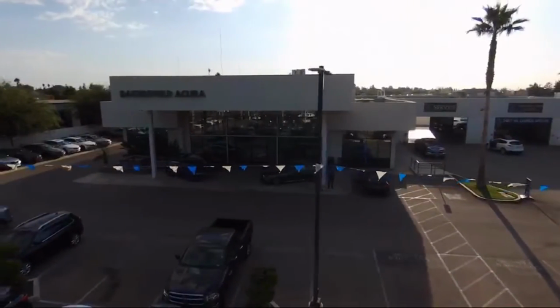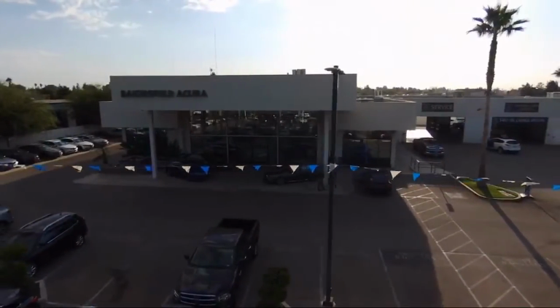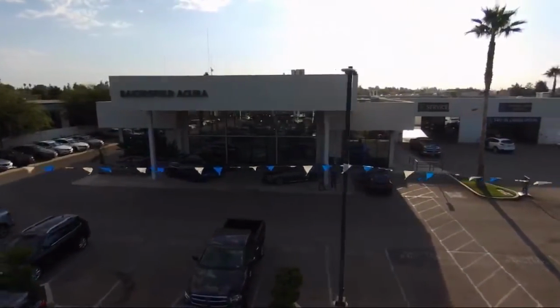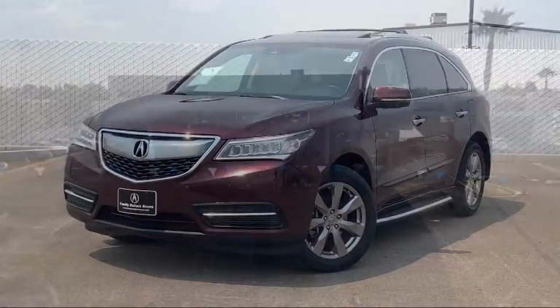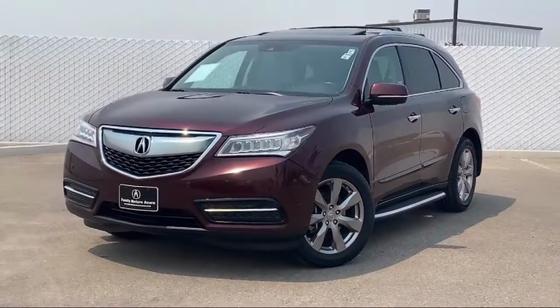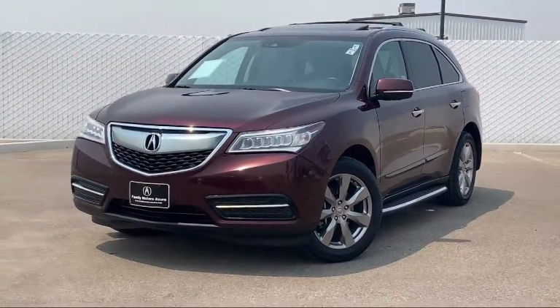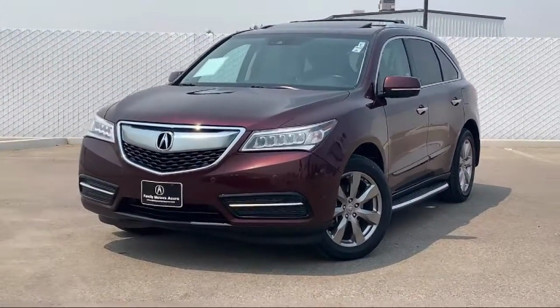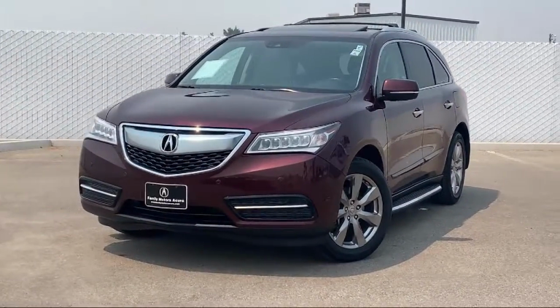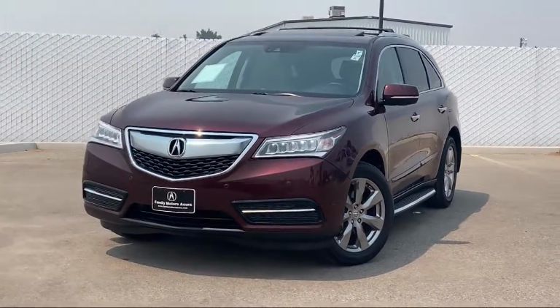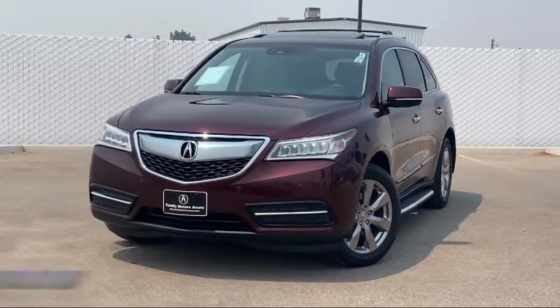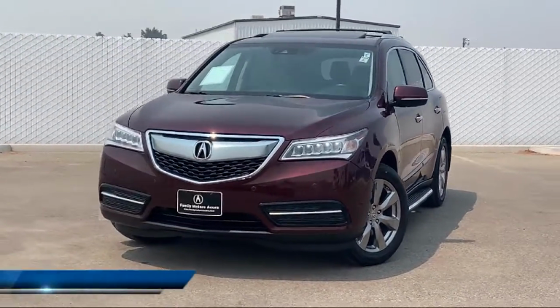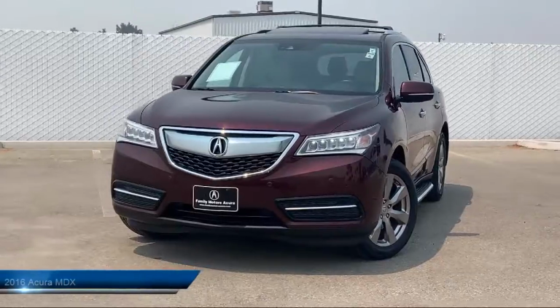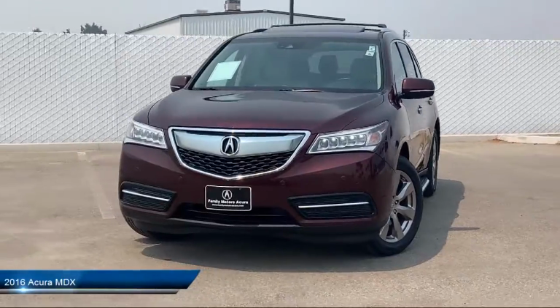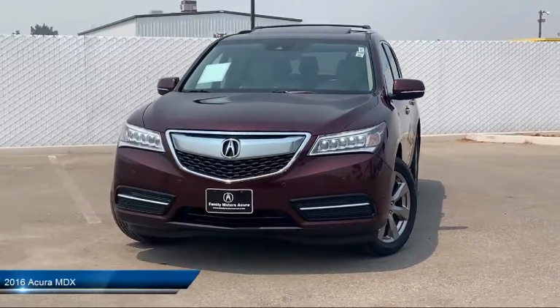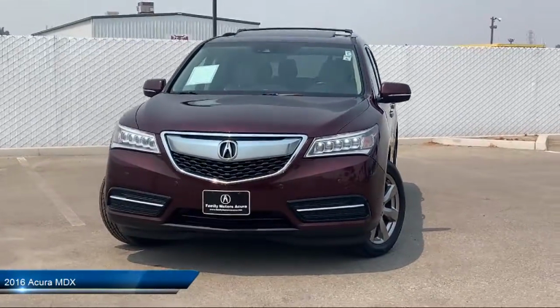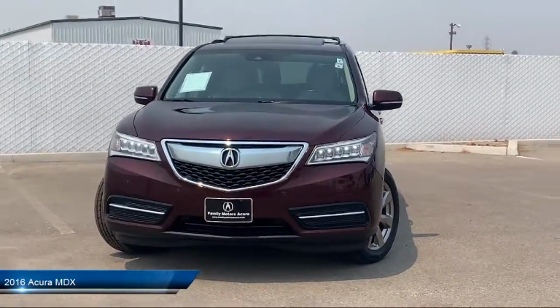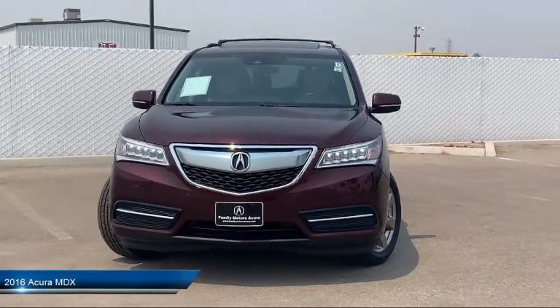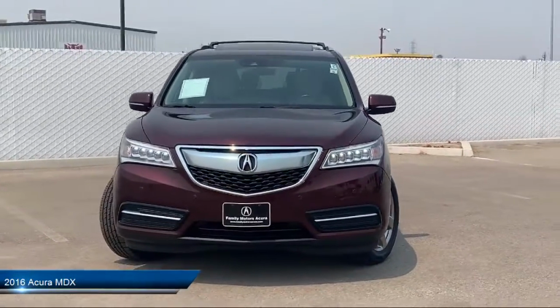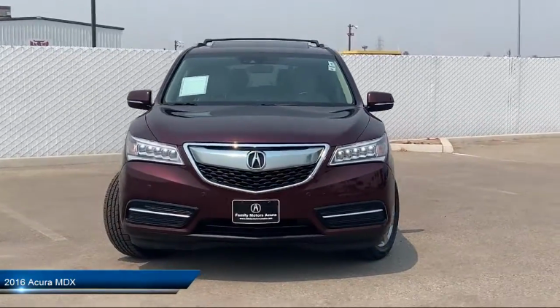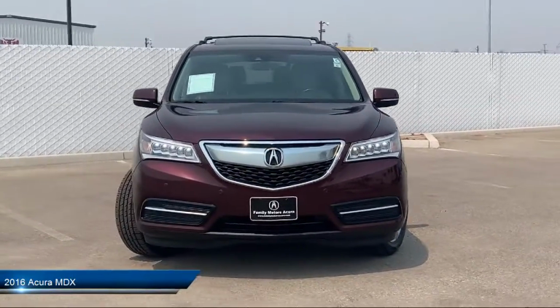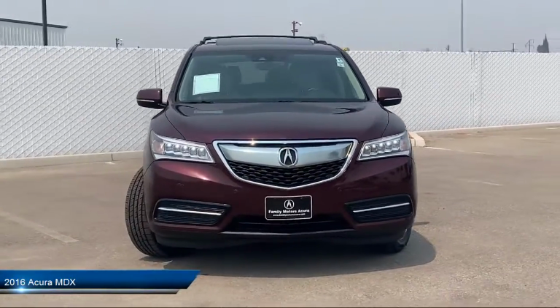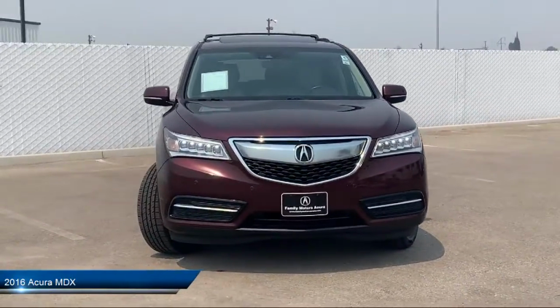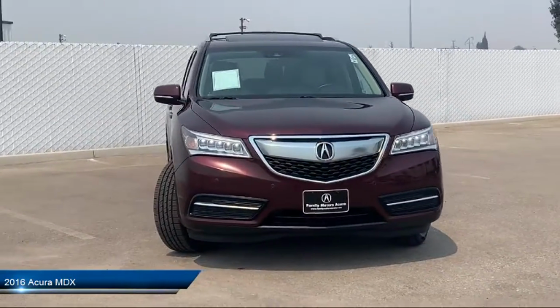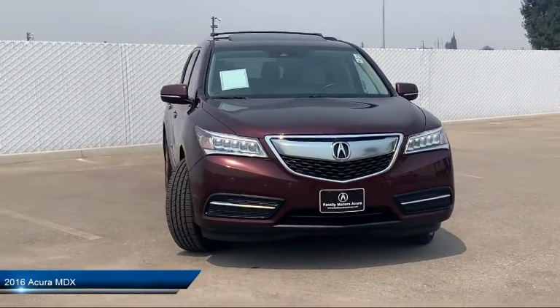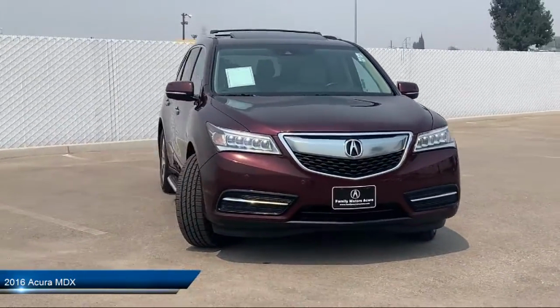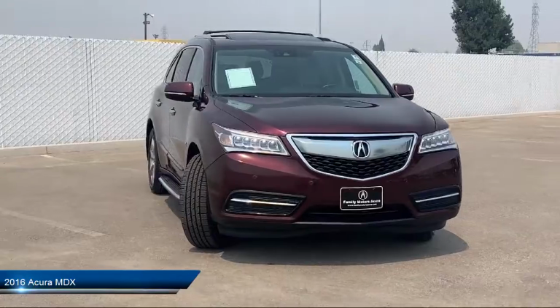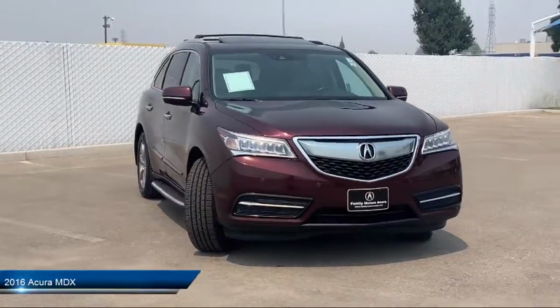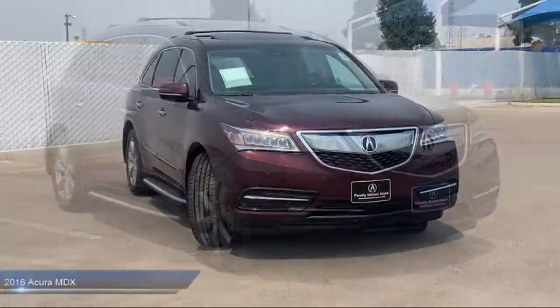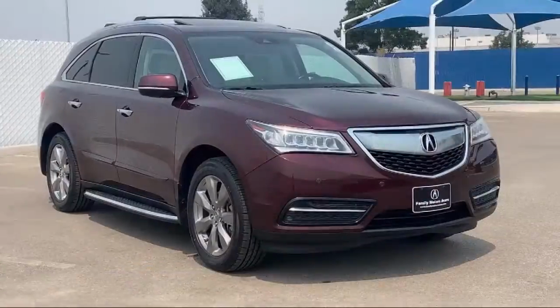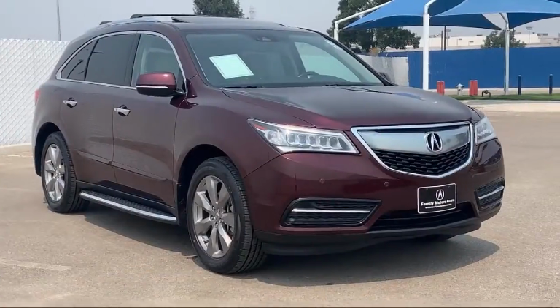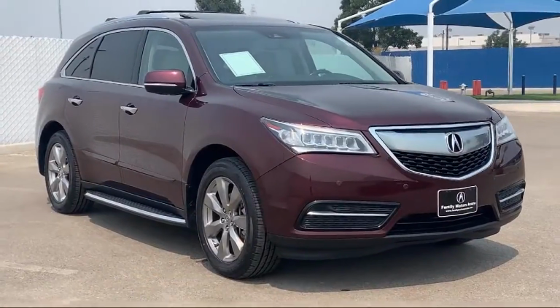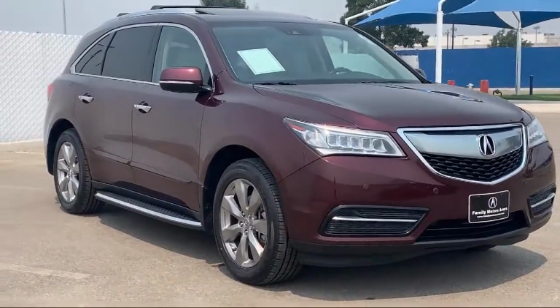It comes equipped with keyless entry, navigation, premium sound system, leather-wrapped steering wheel, rear spoiler, privacy glass, and a remote start system.